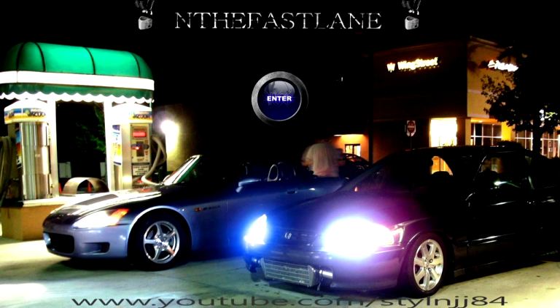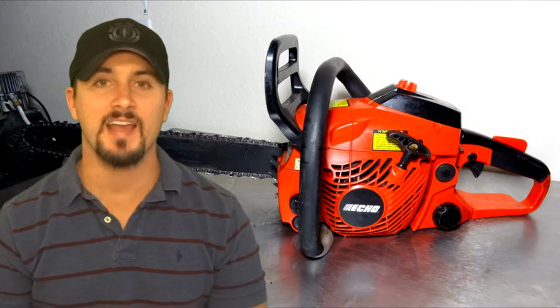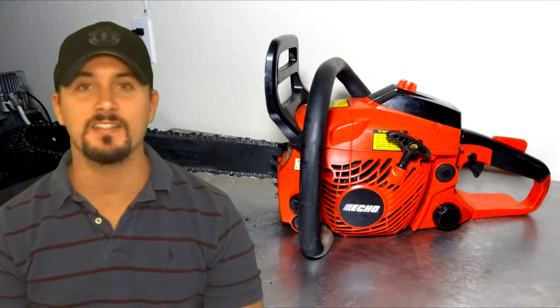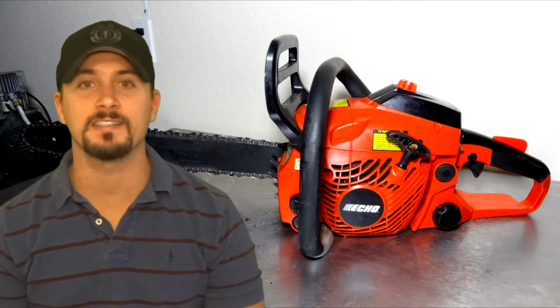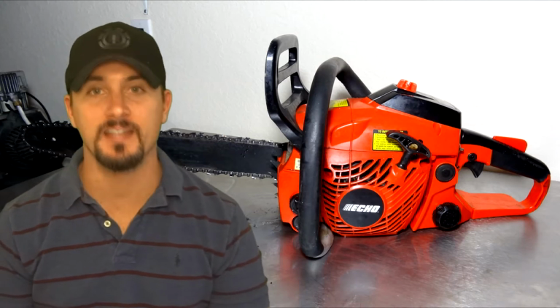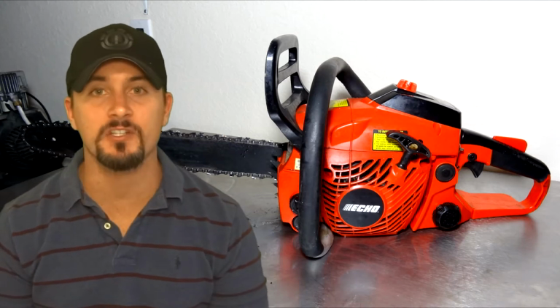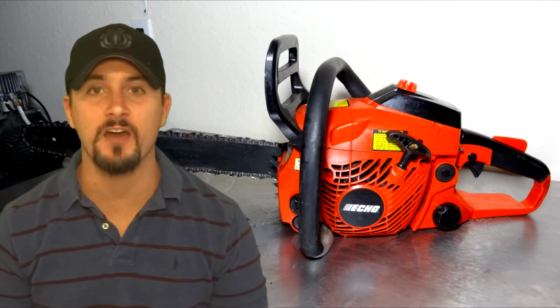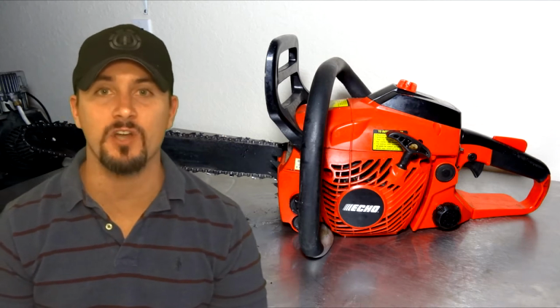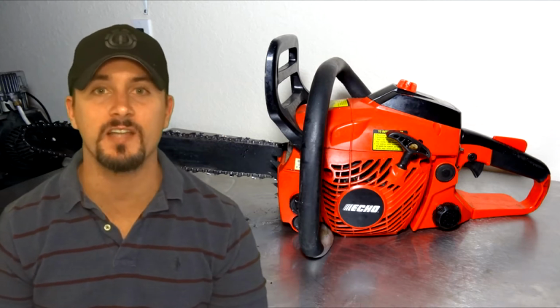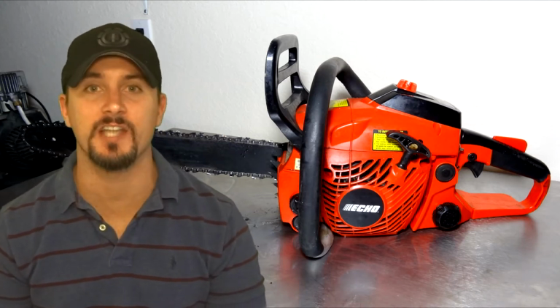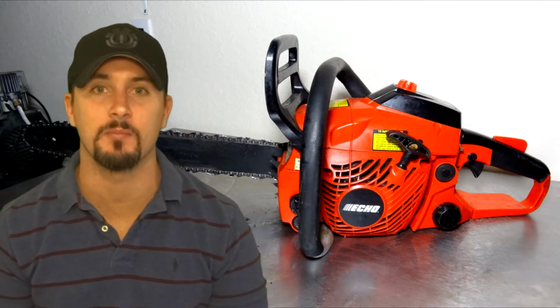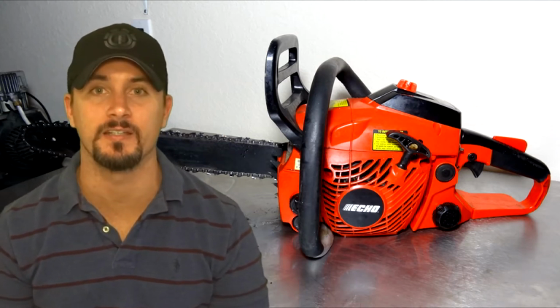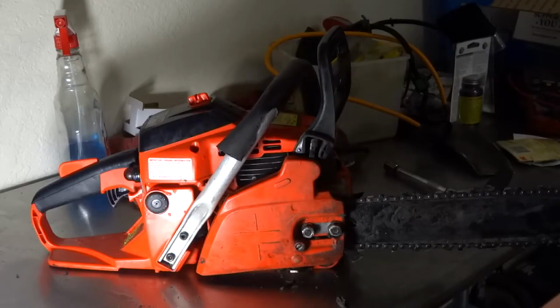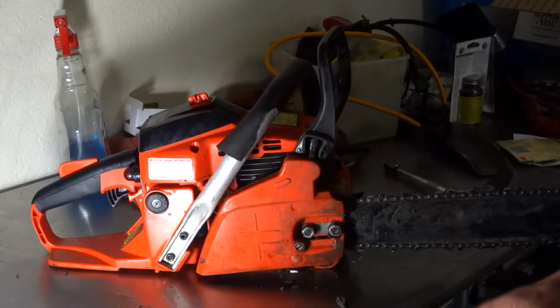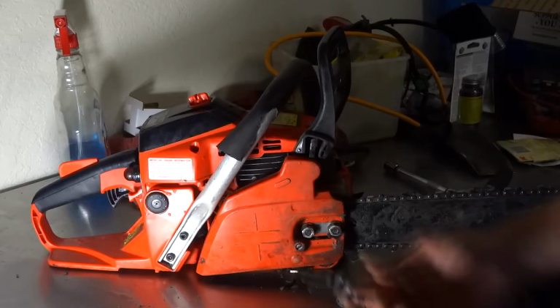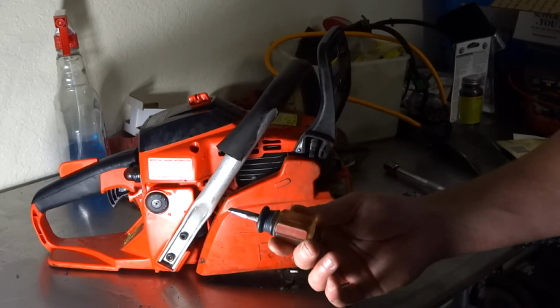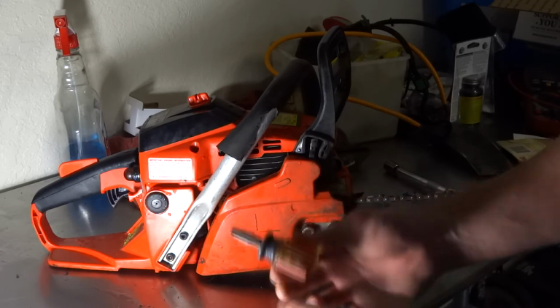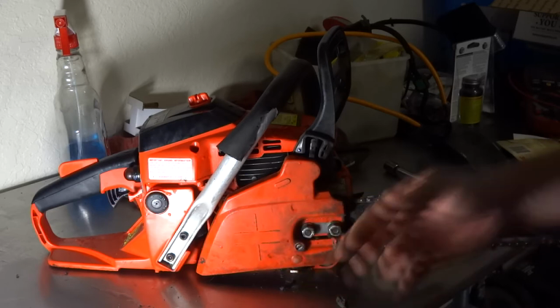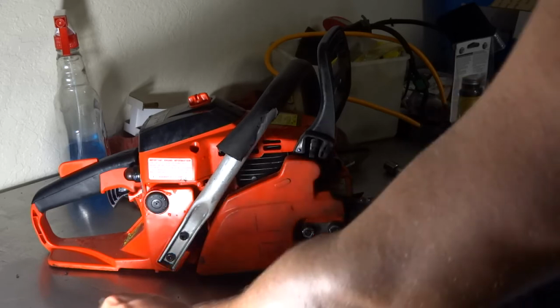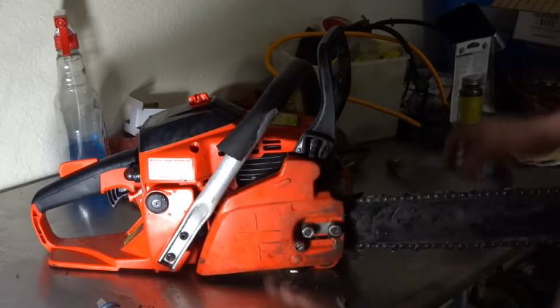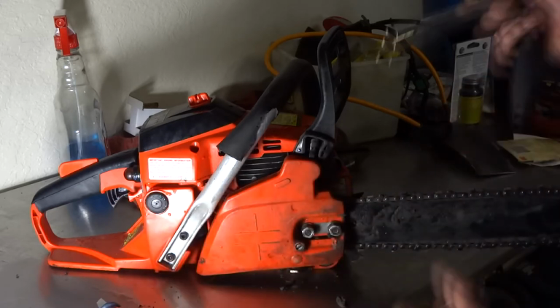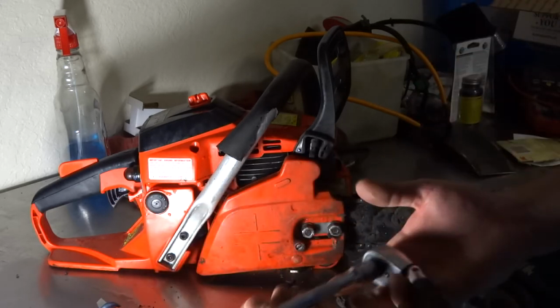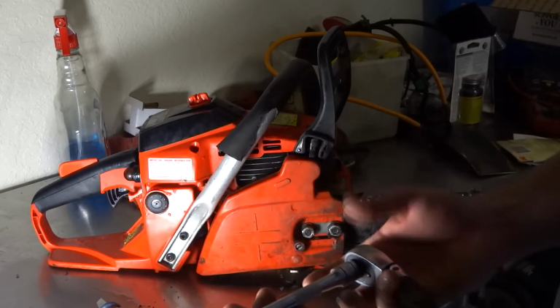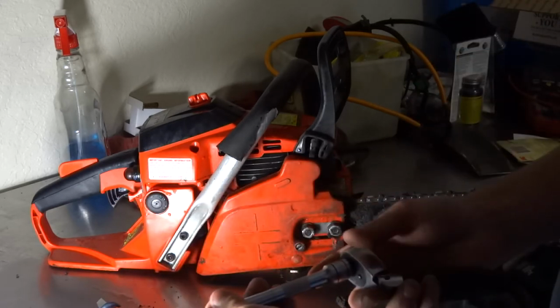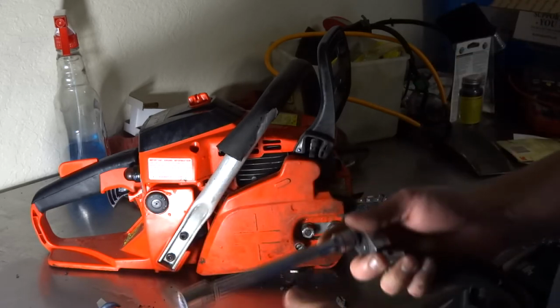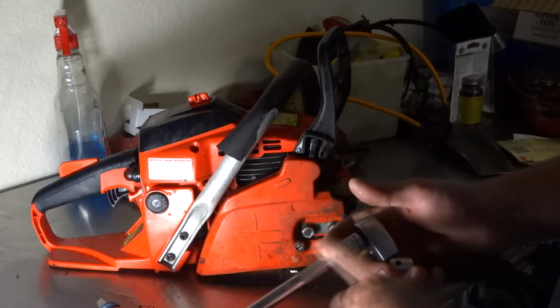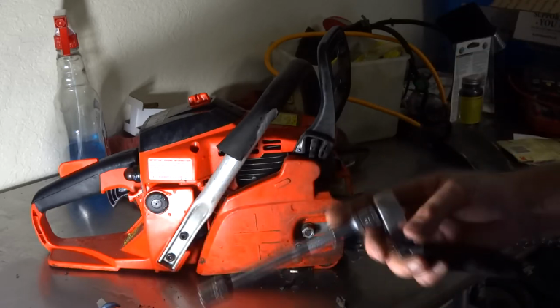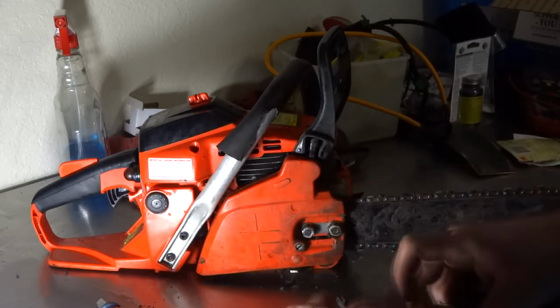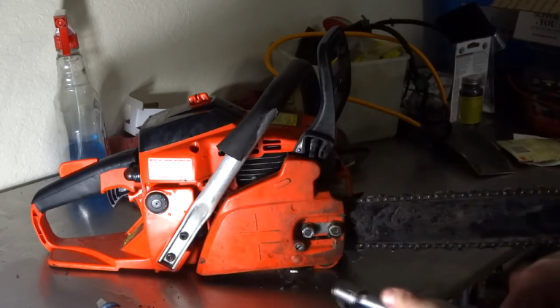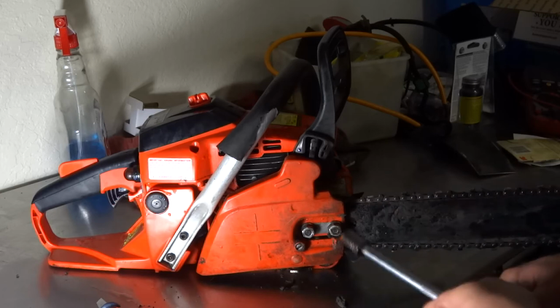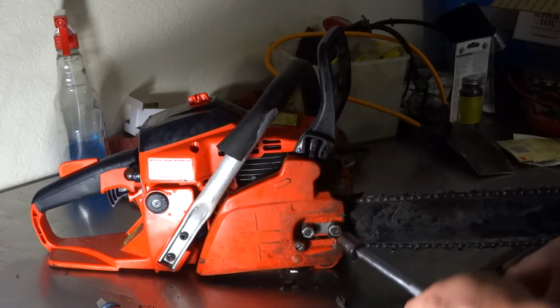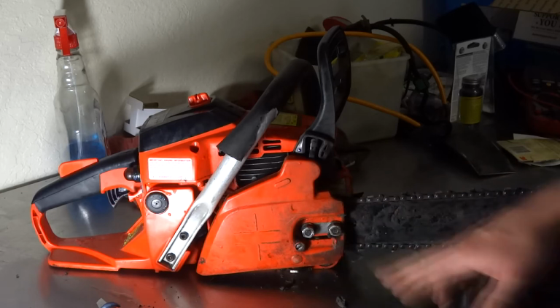Hey guys, in the fast lane today I'm going to show you how to install and tighten a chainsaw blade. The tools you're going to need are a flathead screwdriver and a 13 millimeter socket with an extension.